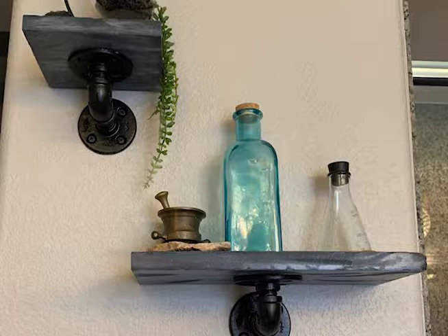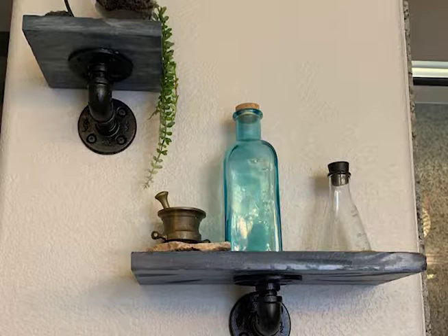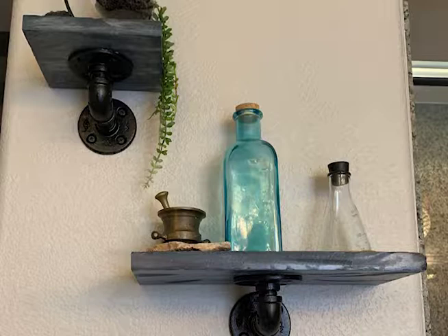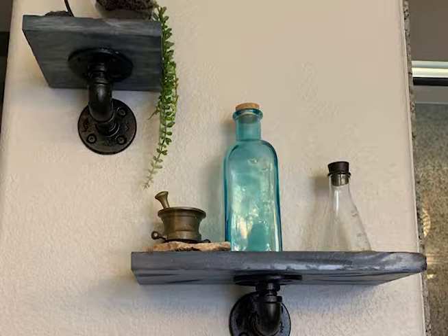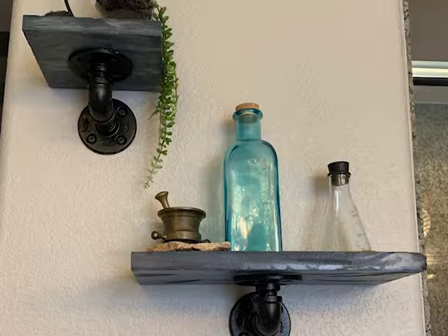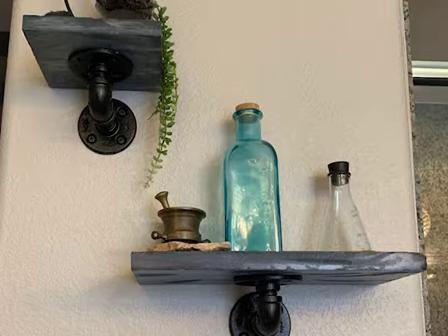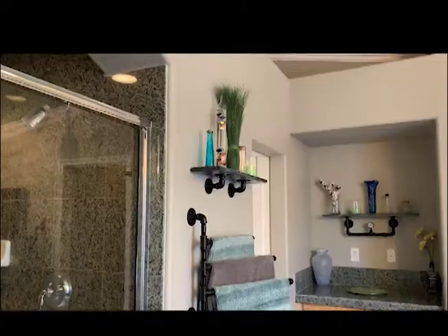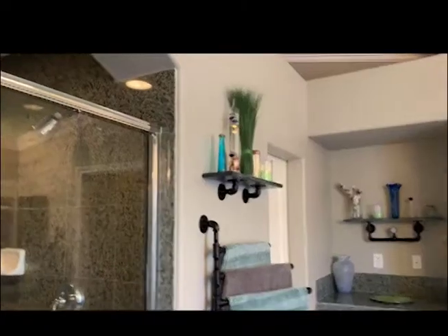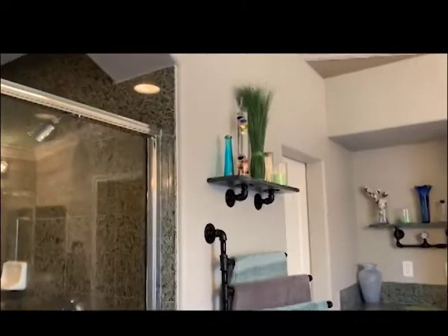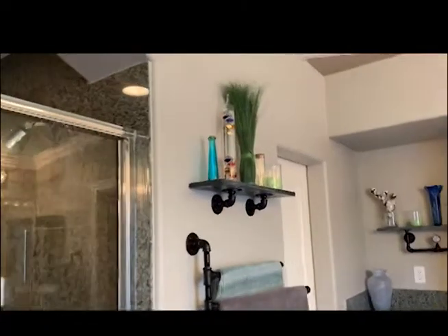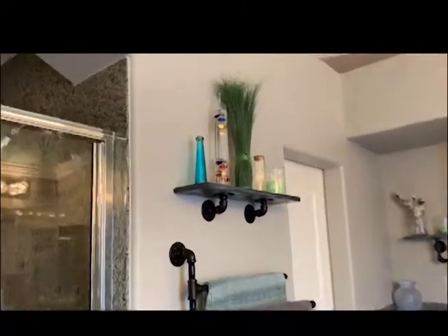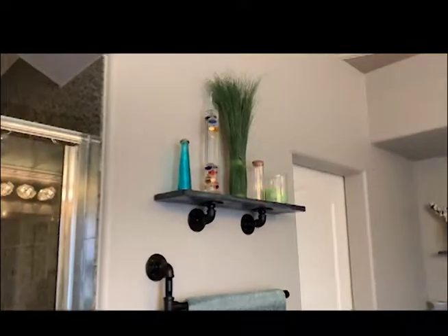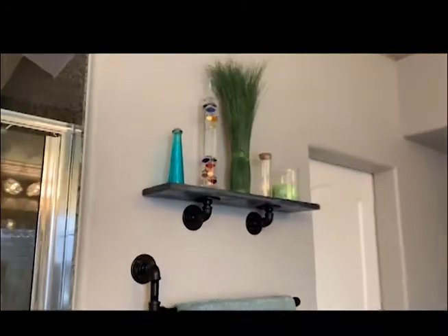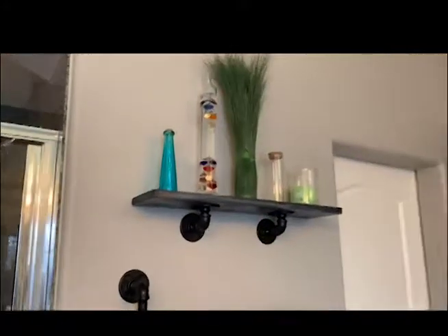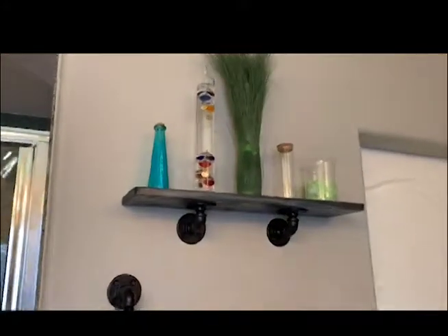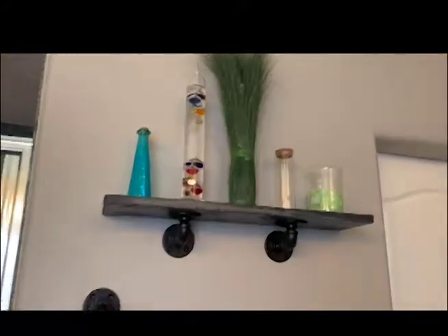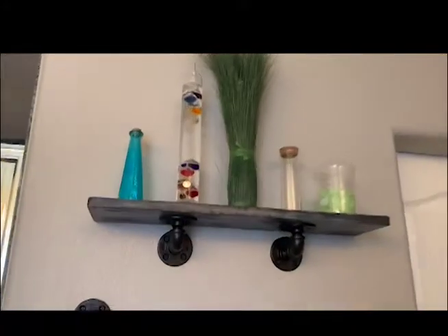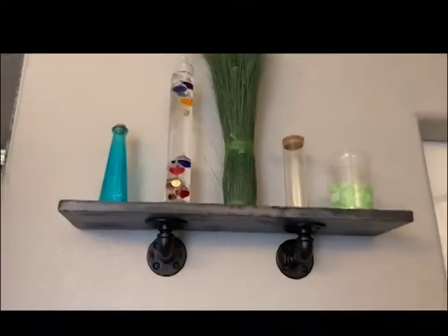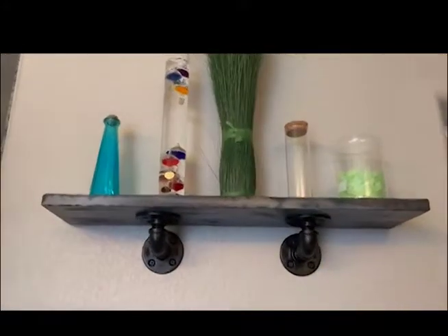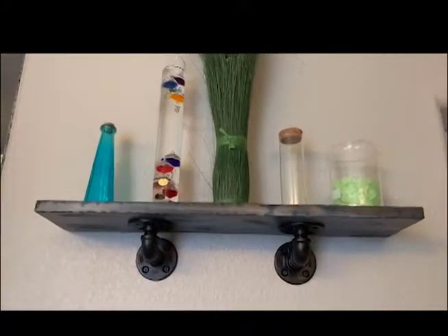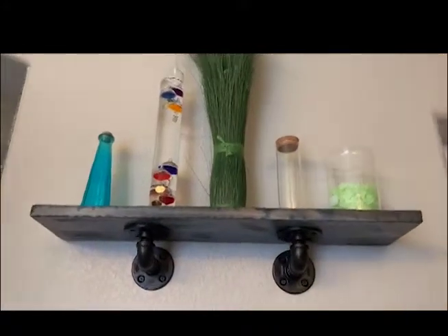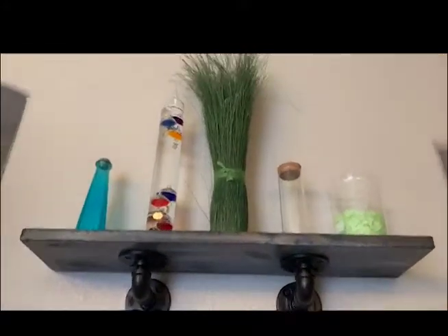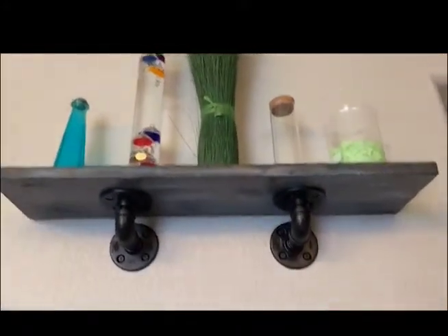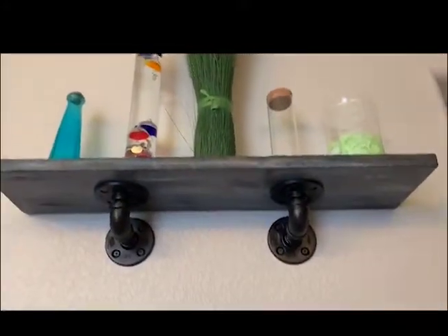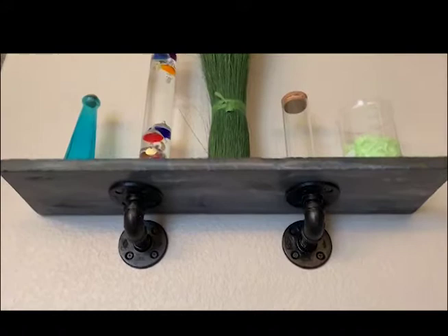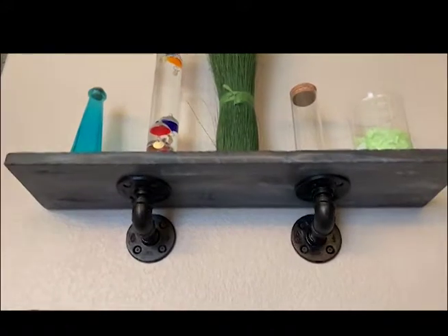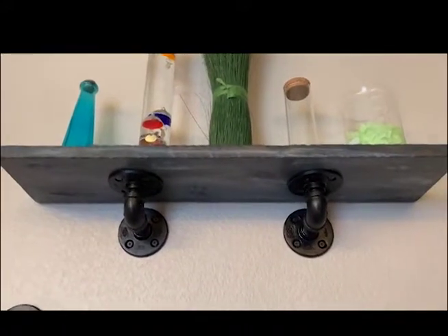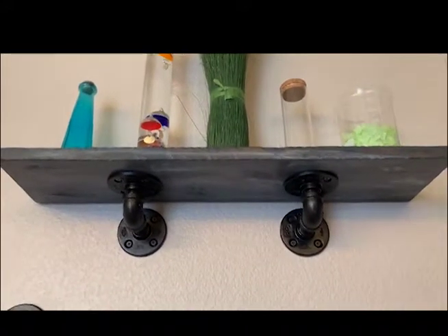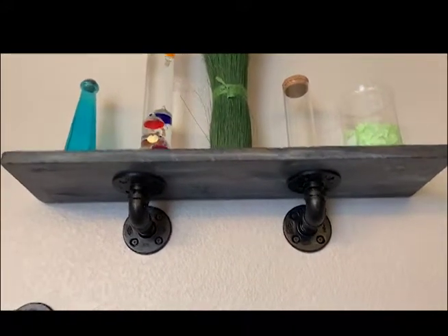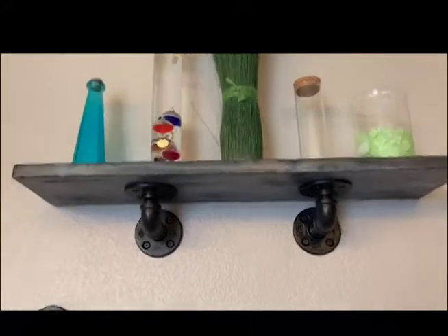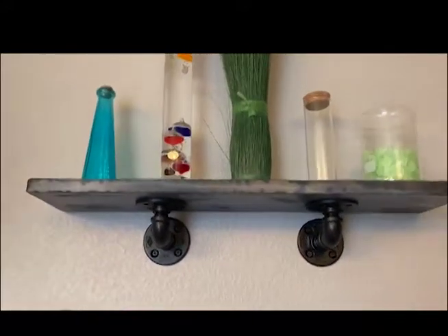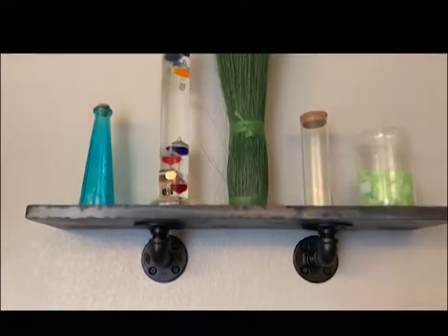You can make them in any size, so we've done a lot of custom ones for people. Here you can see a larger one that I support with two flanges on the bottom, and that's to account for the sheer size and weight of it — you want it to be secure on your wall.